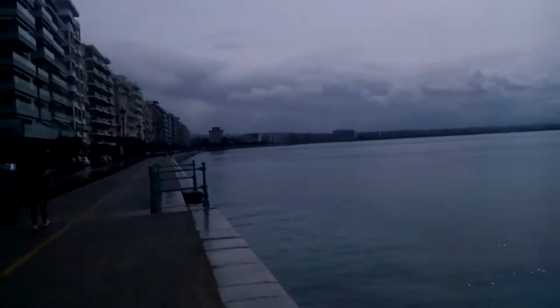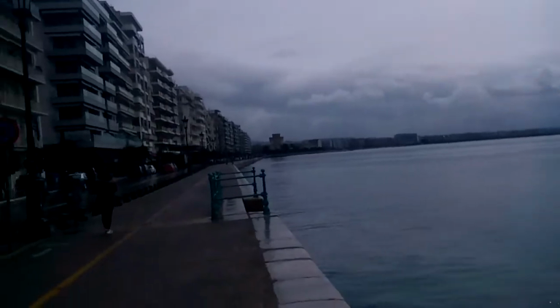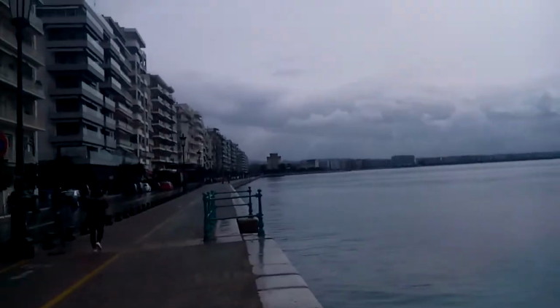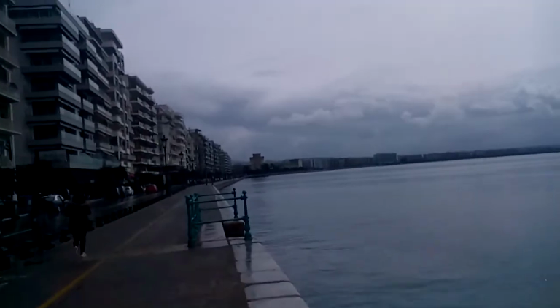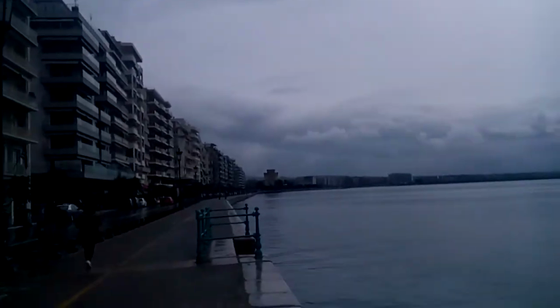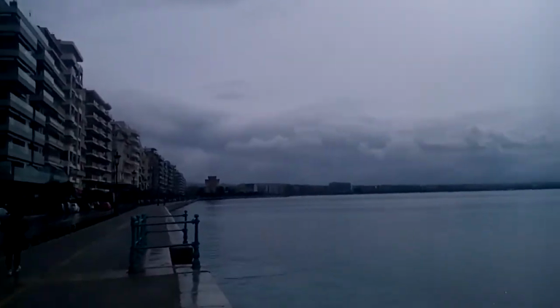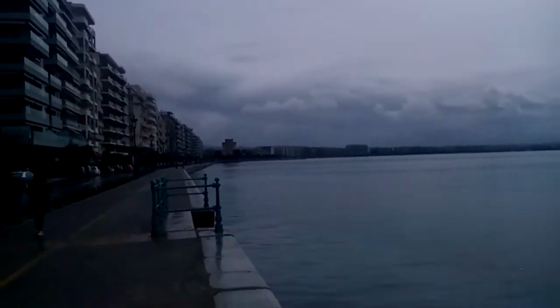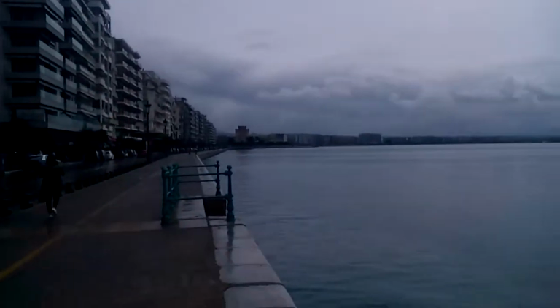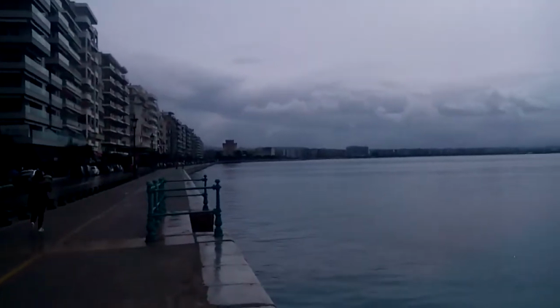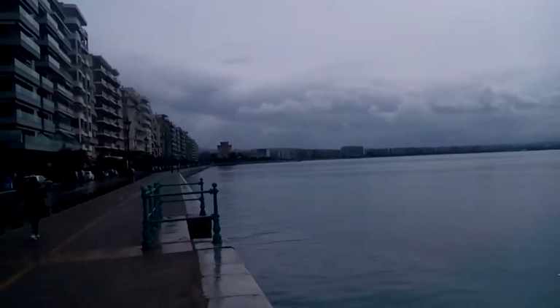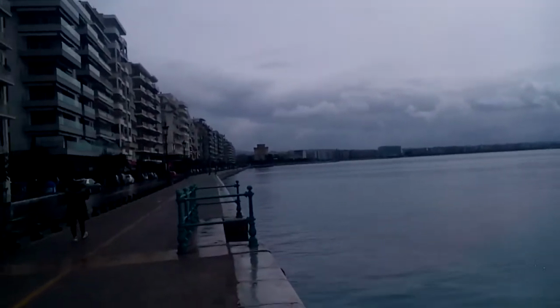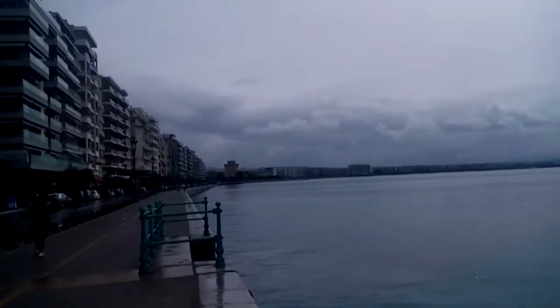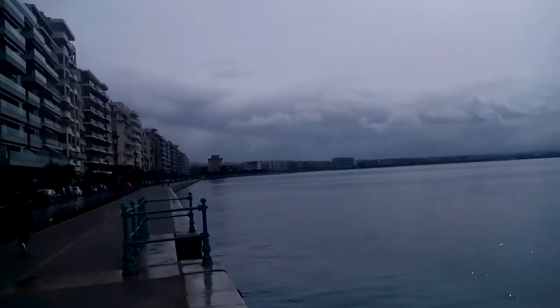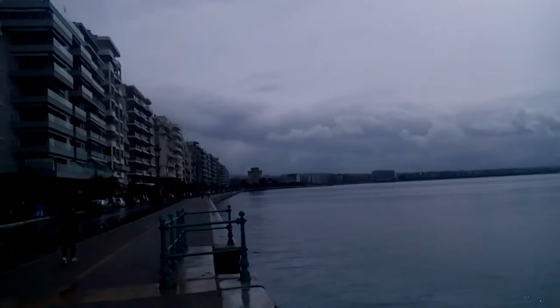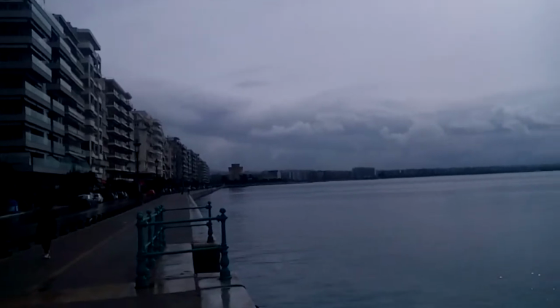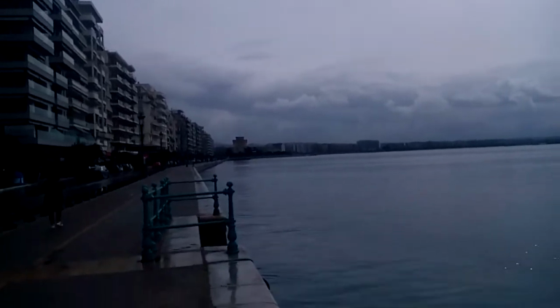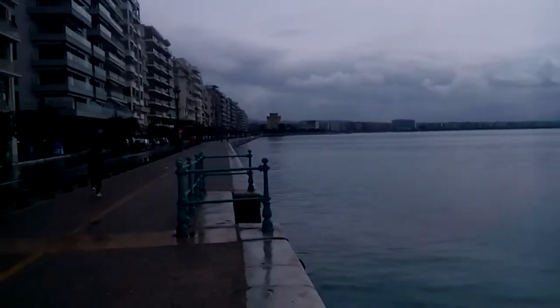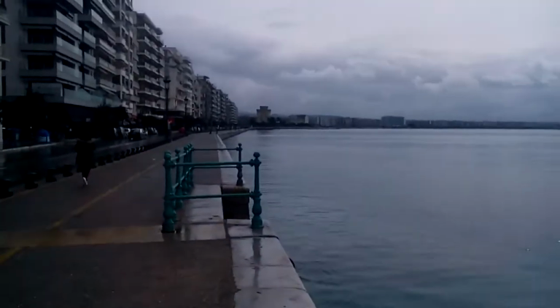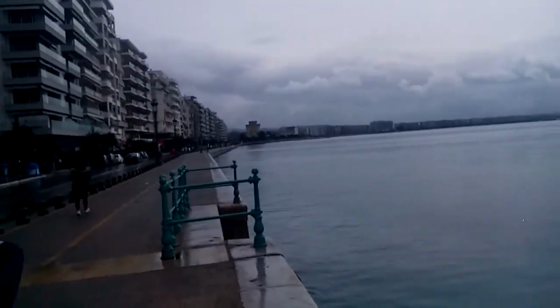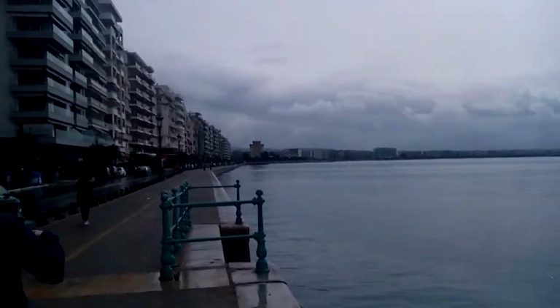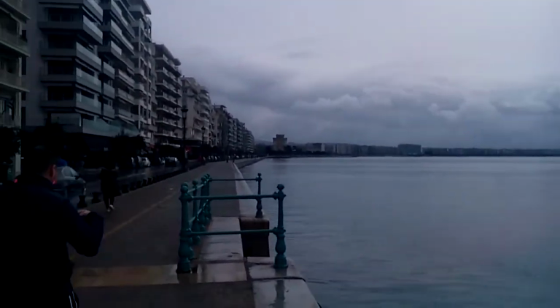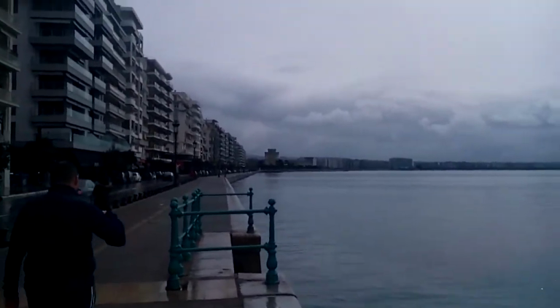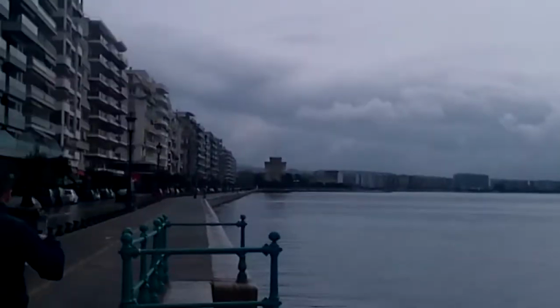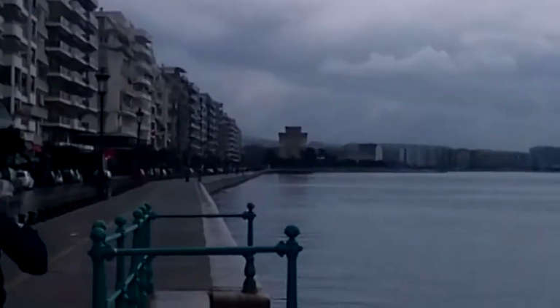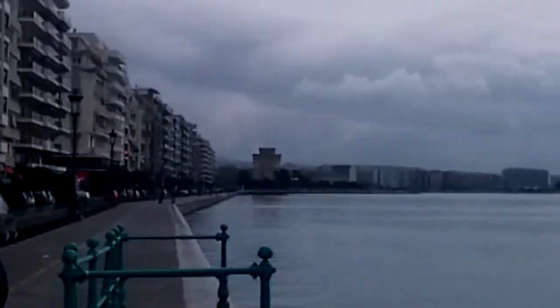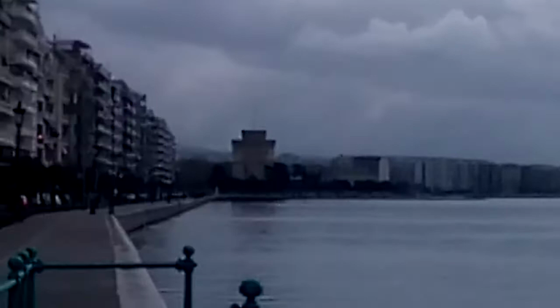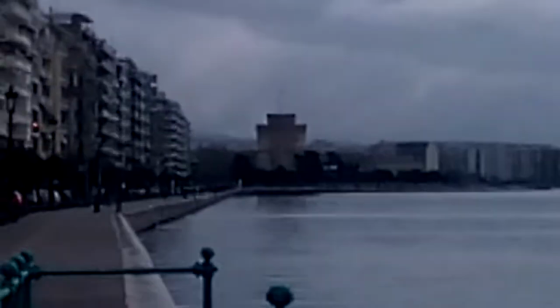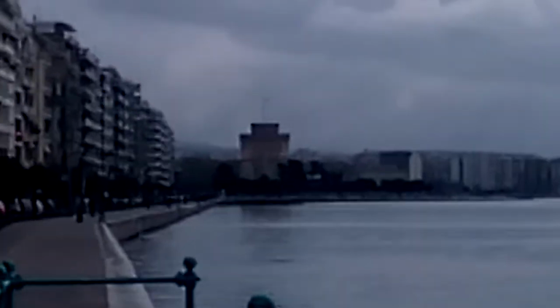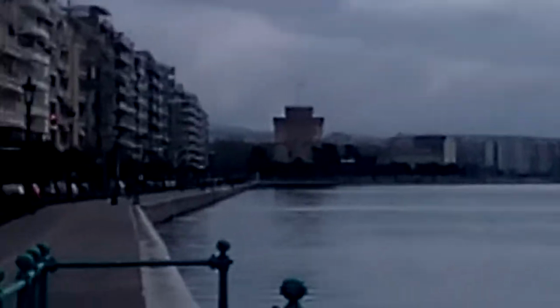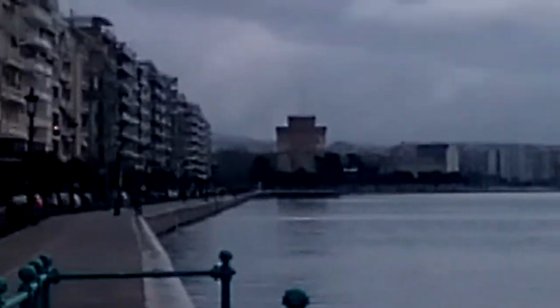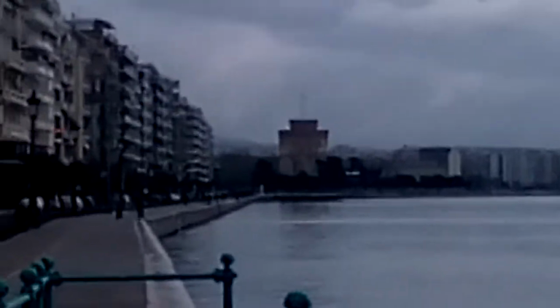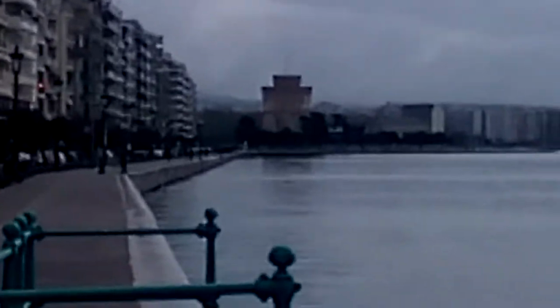I hope you can see the White Tower in the back — let me zoom in. There's the White Tower.